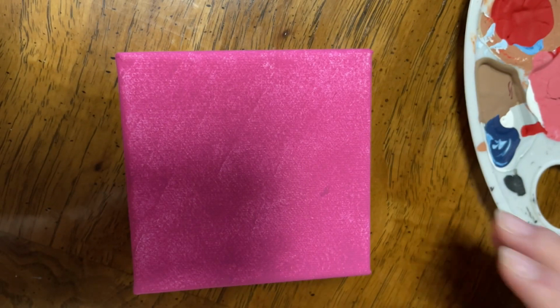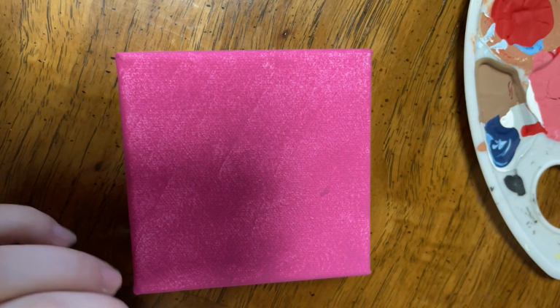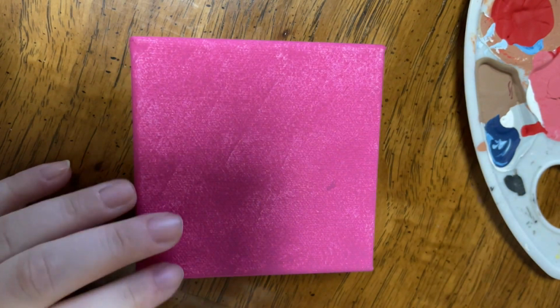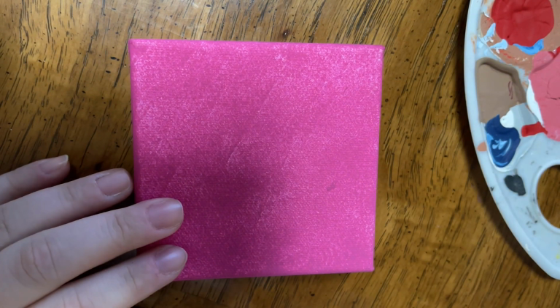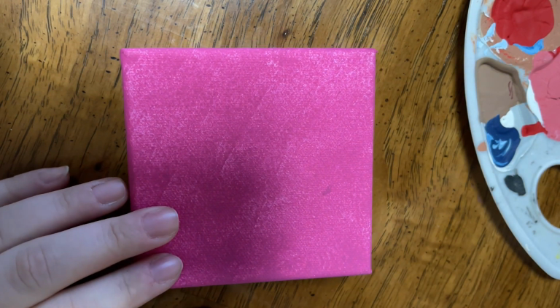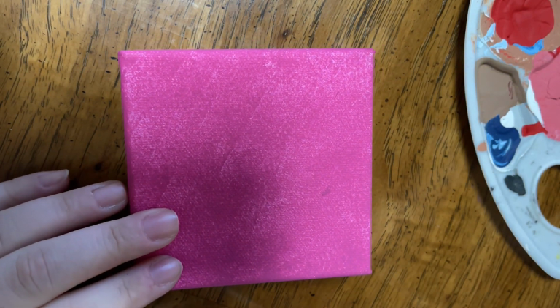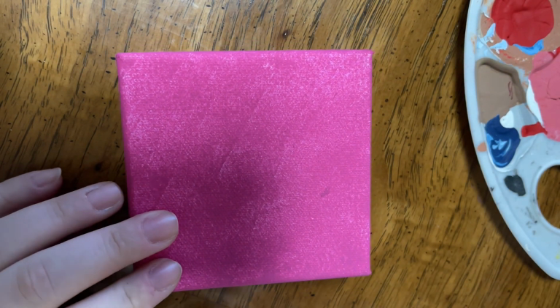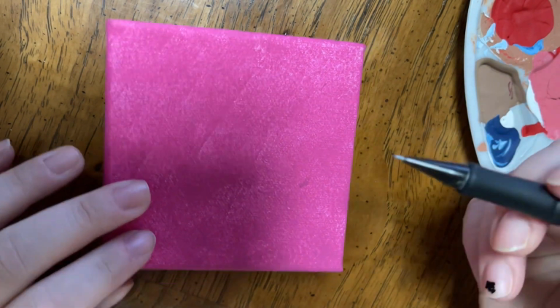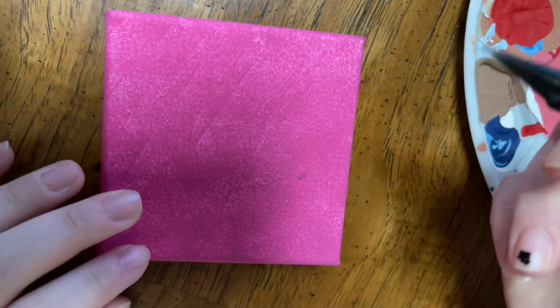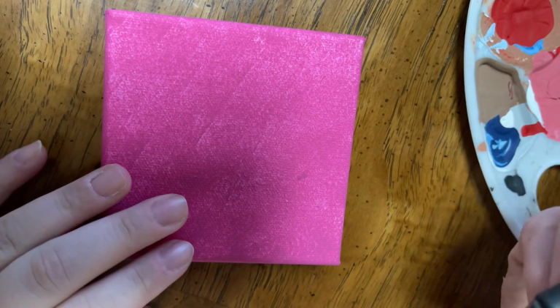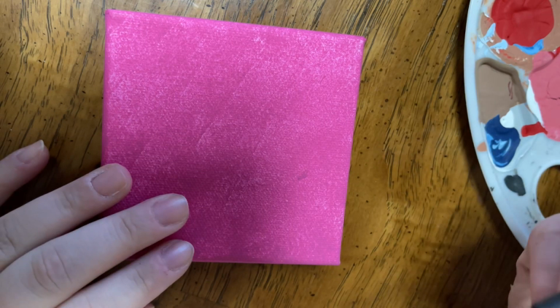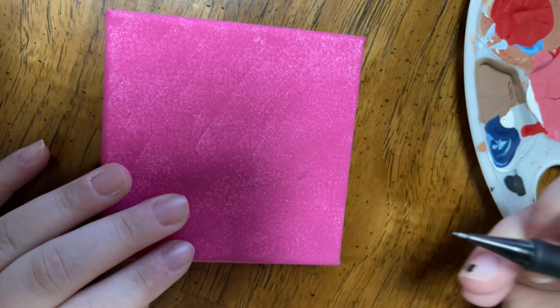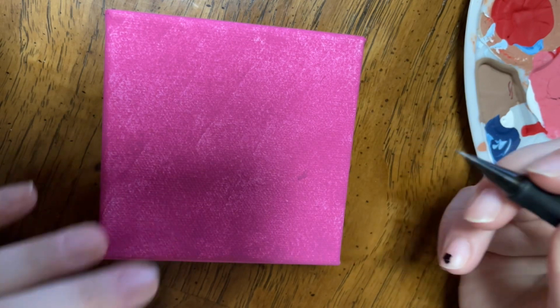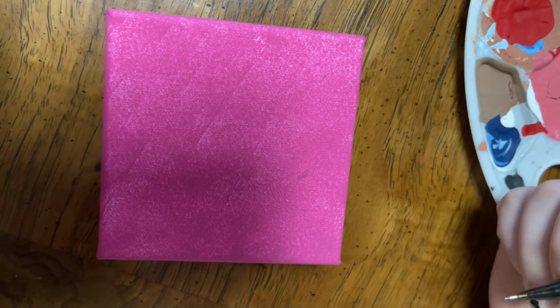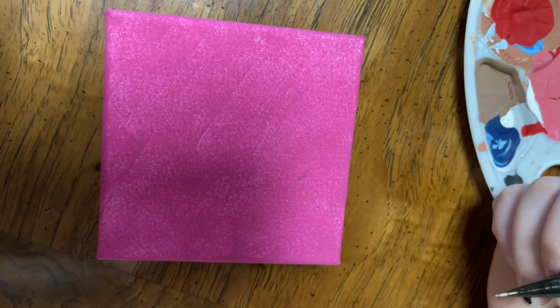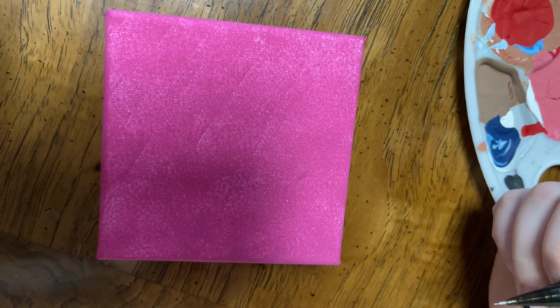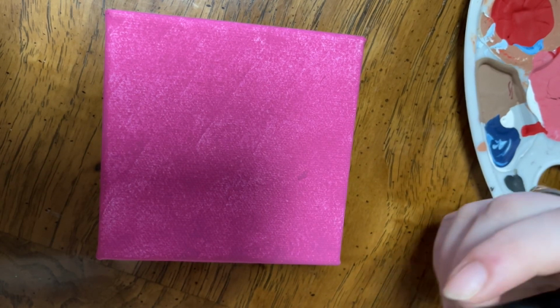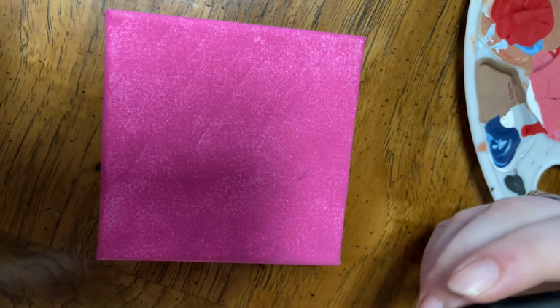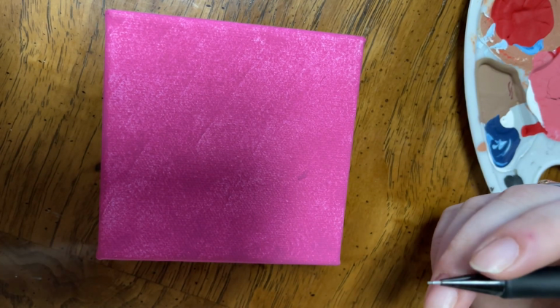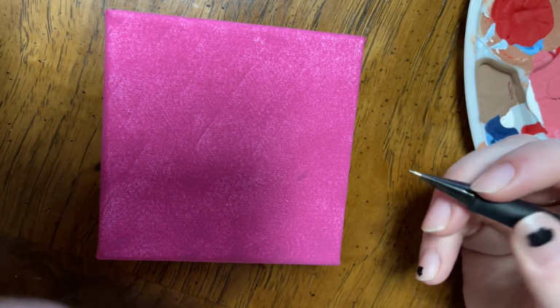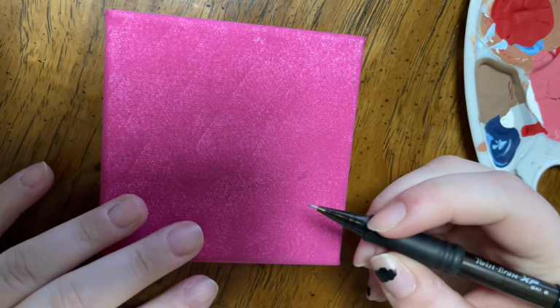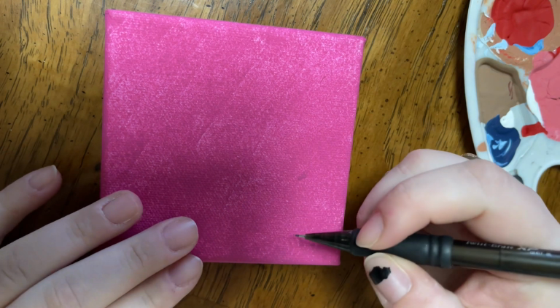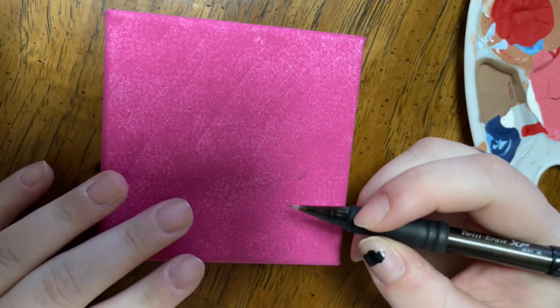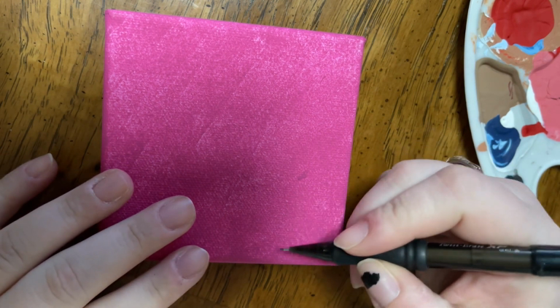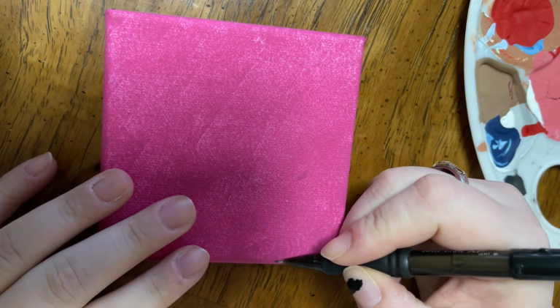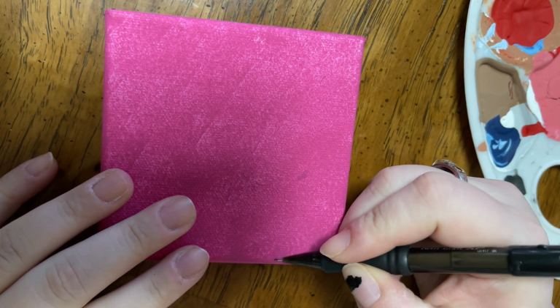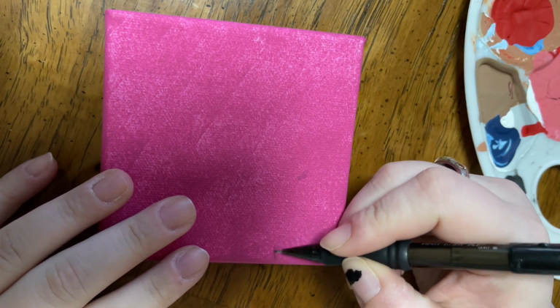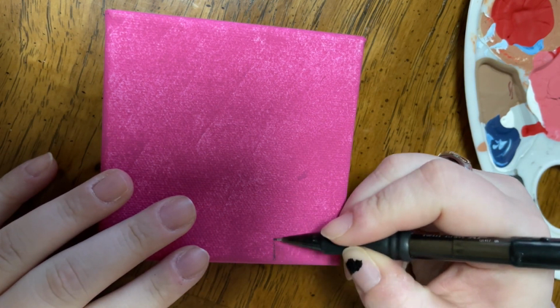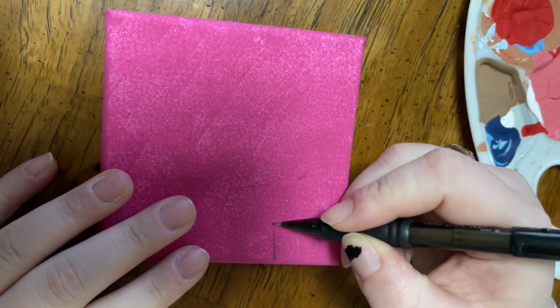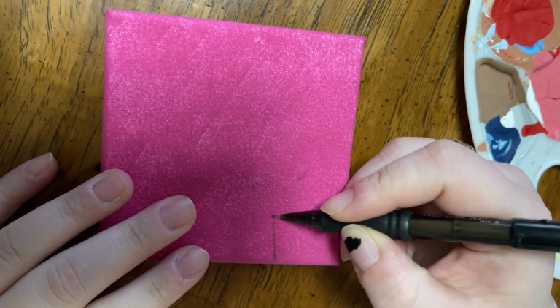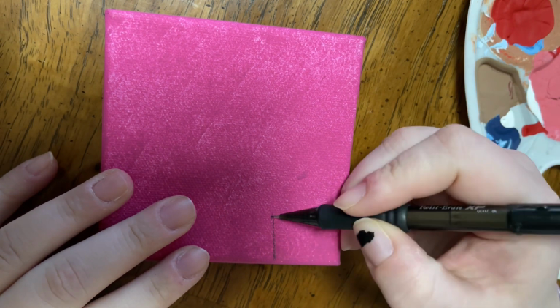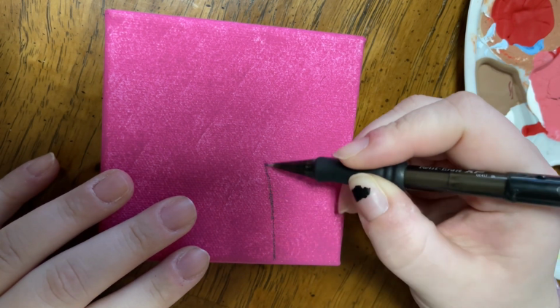Hello everyone, welcome back. So today I'm going to be doing another canvas. This one I originally painted the background and I didn't know what else to do with it, so I'm going to do that today.